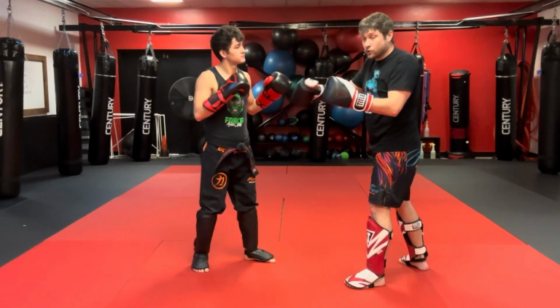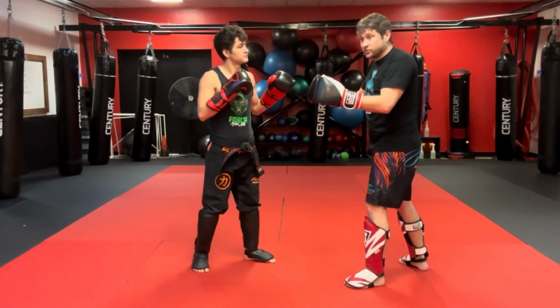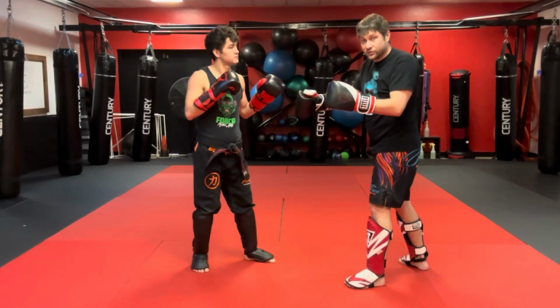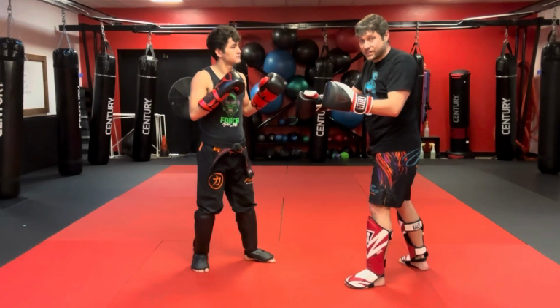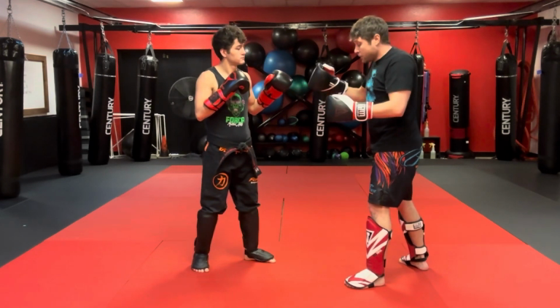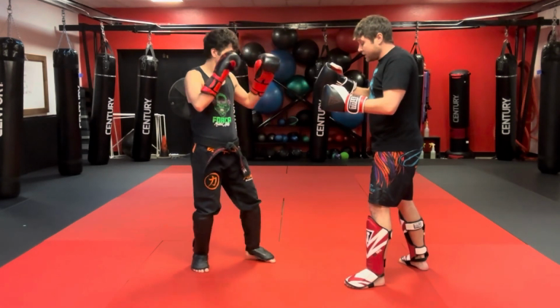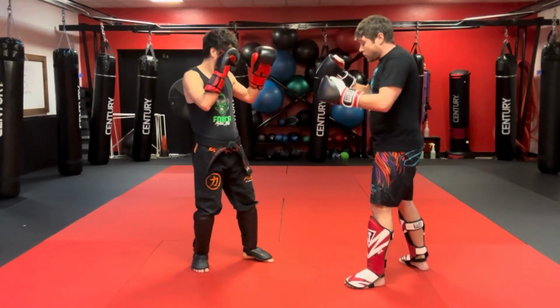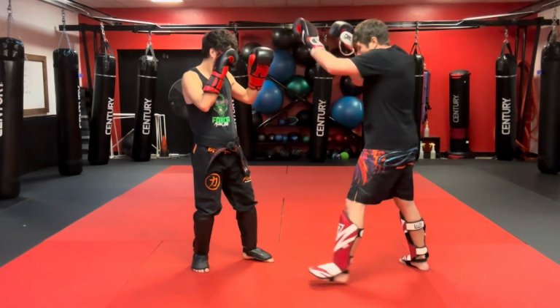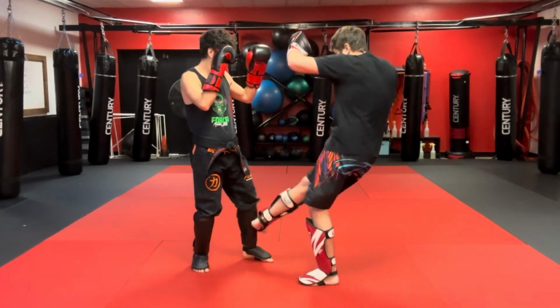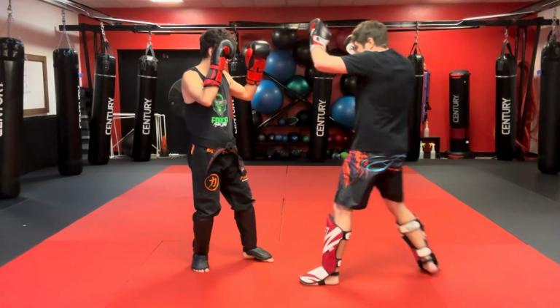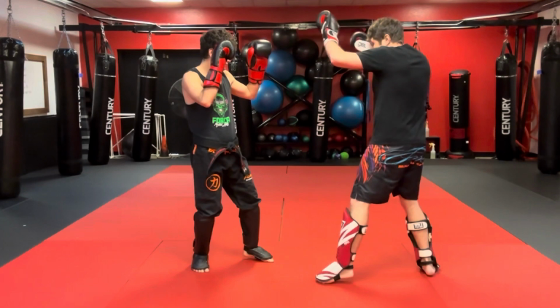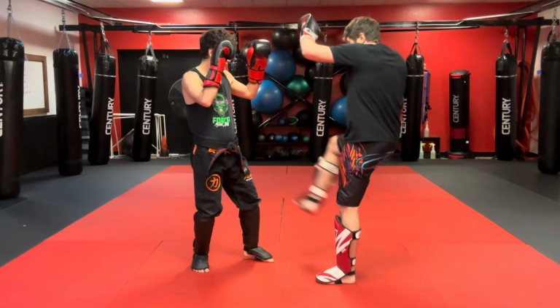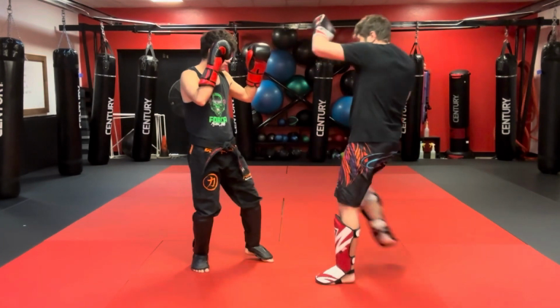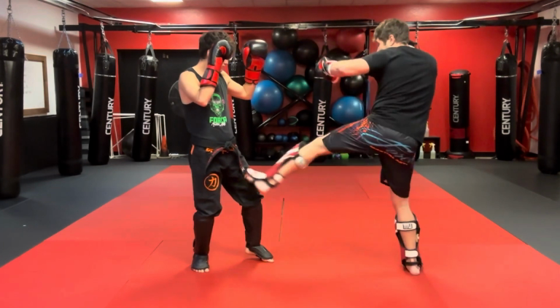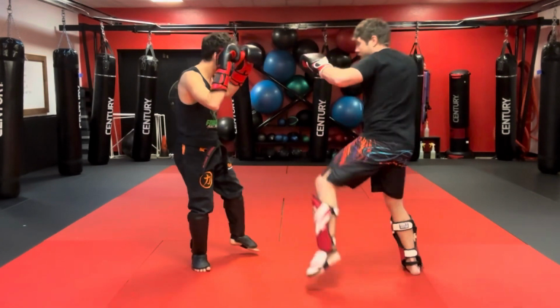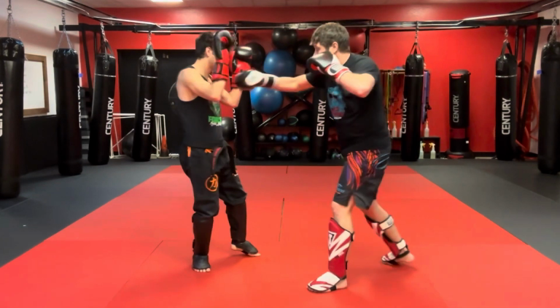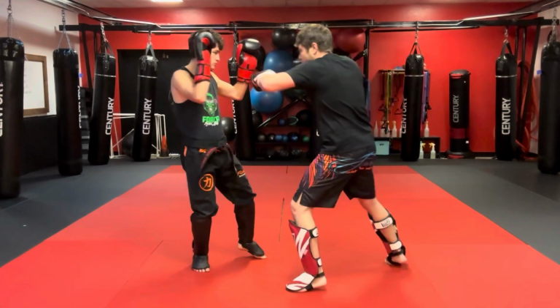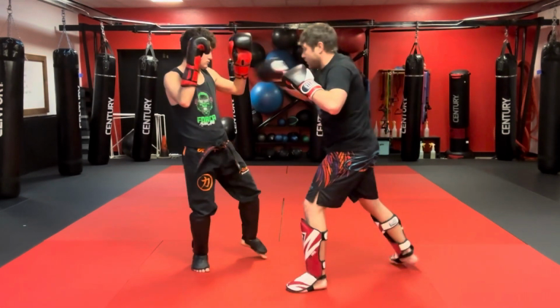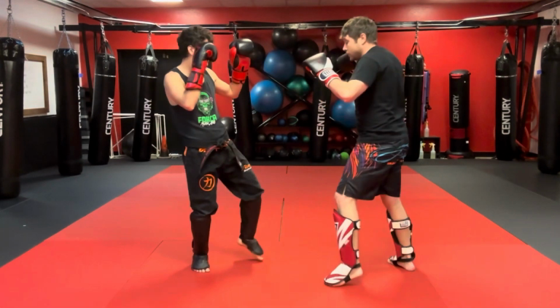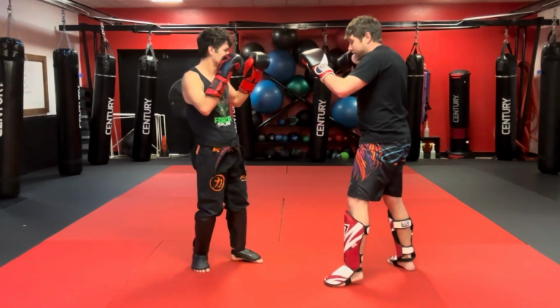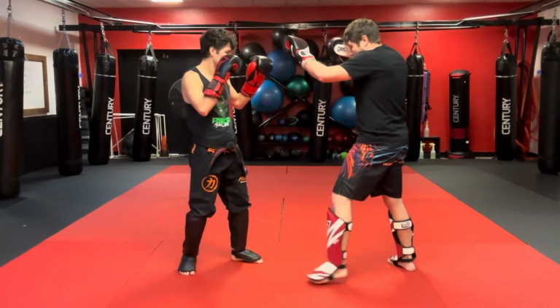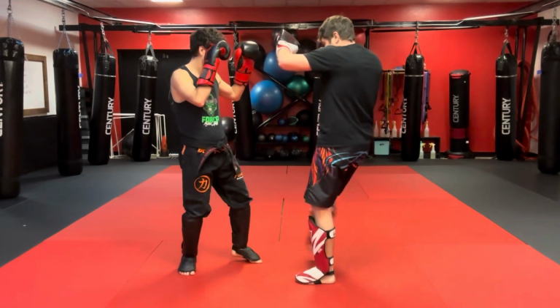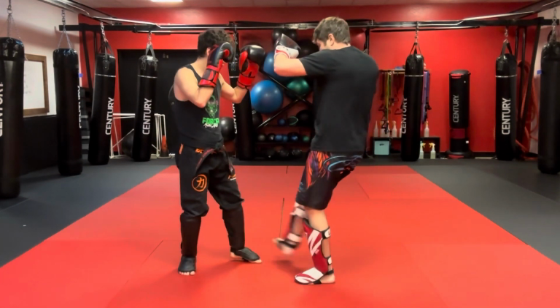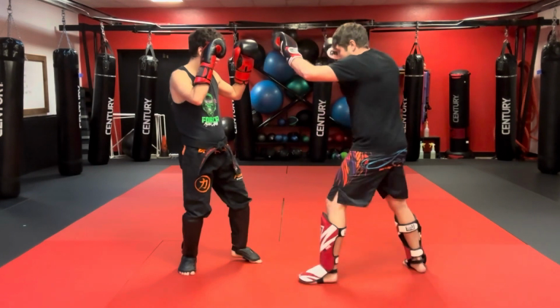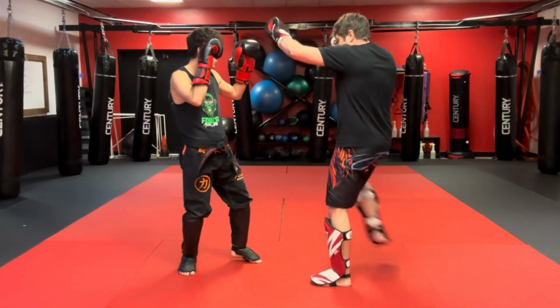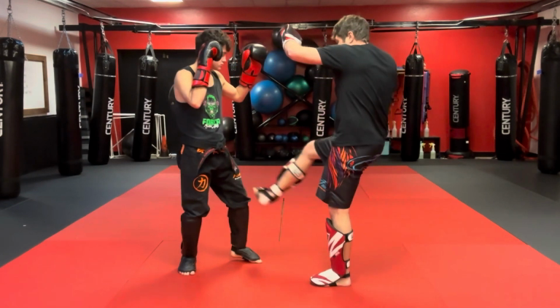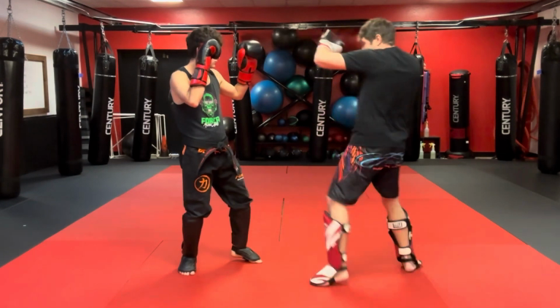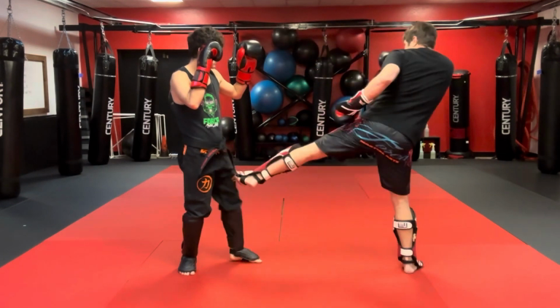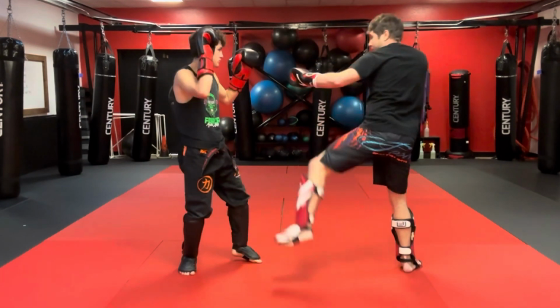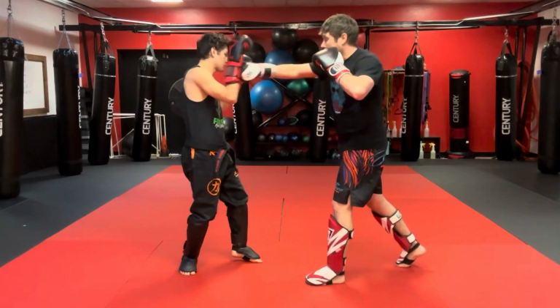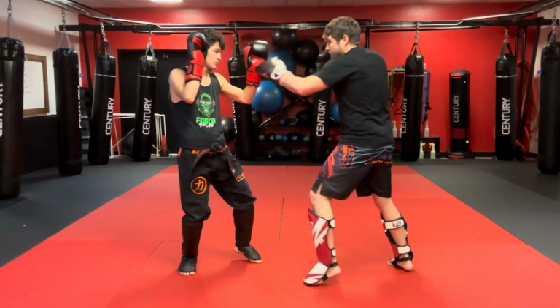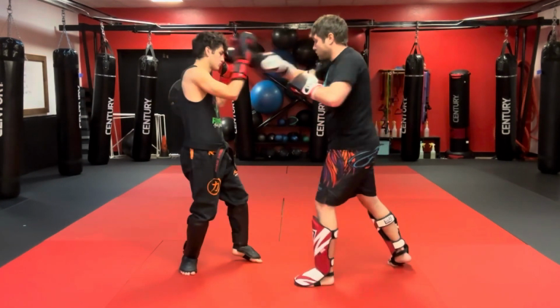So what we're going to do here is do the kick at the beginning. We'll do the cross, foot, cross at the end. So I go sweep, stomp, snap, cross, foot, cross. One more time: sweep, stomp, snap, cross, foot, cross.